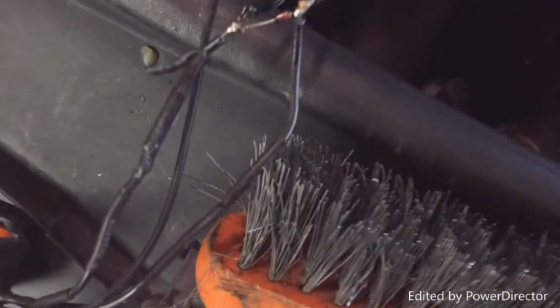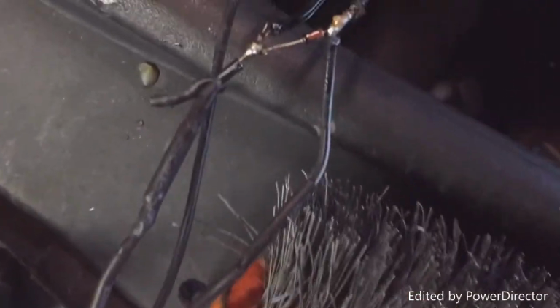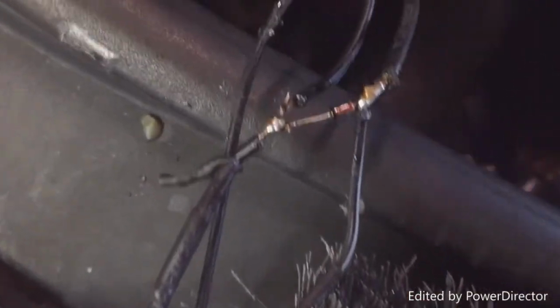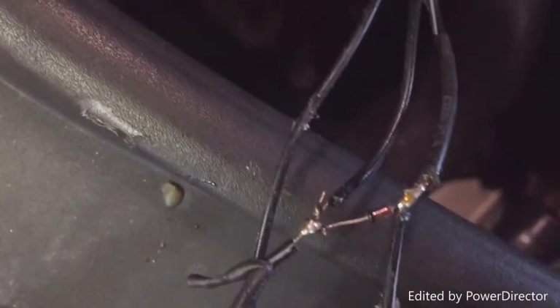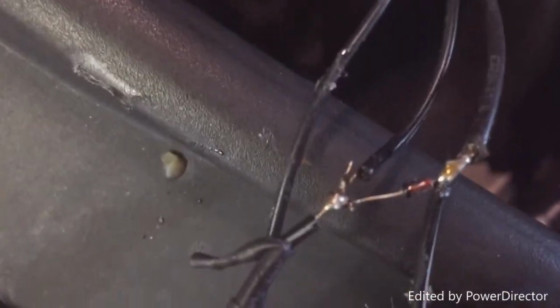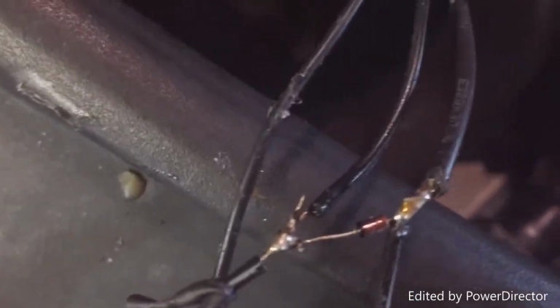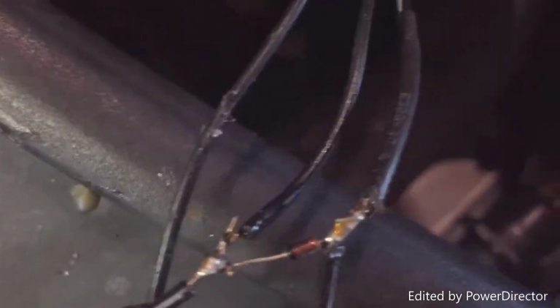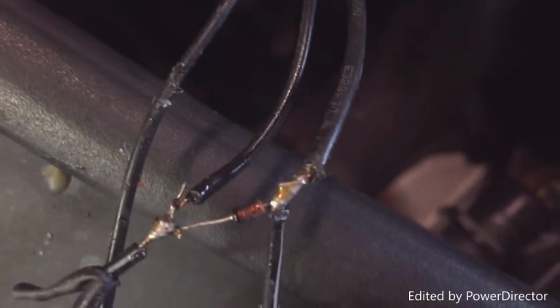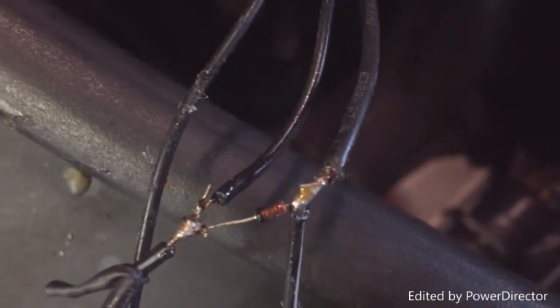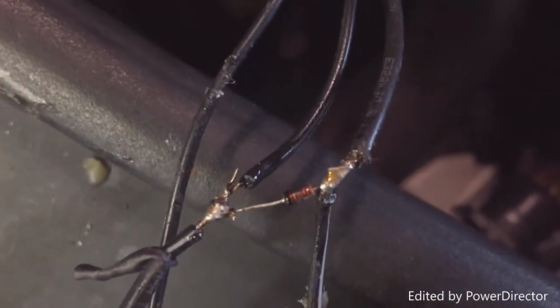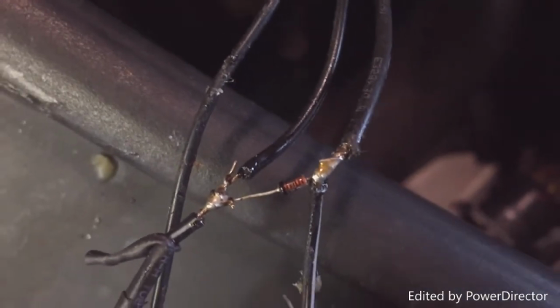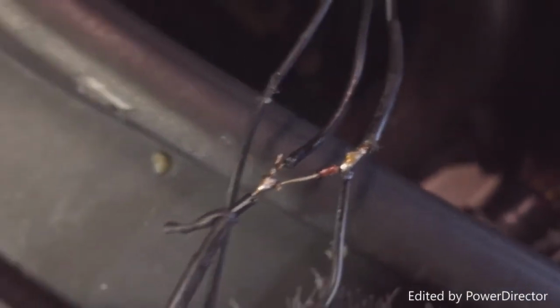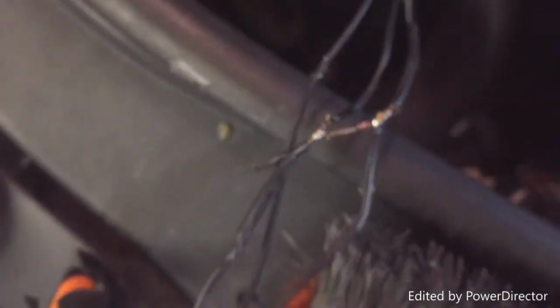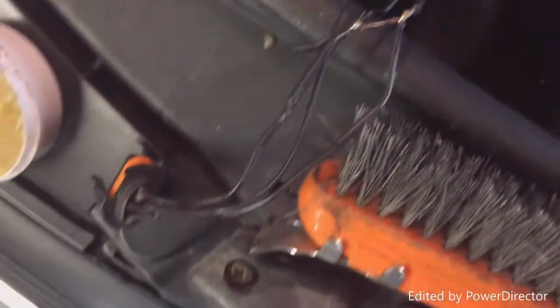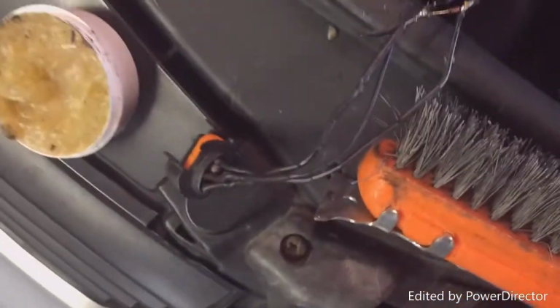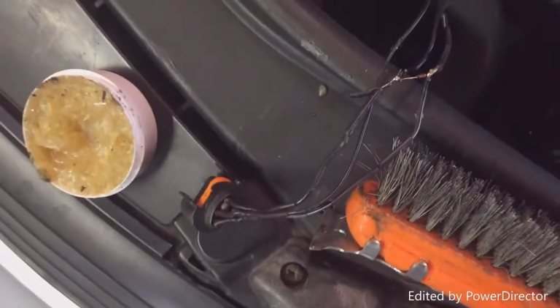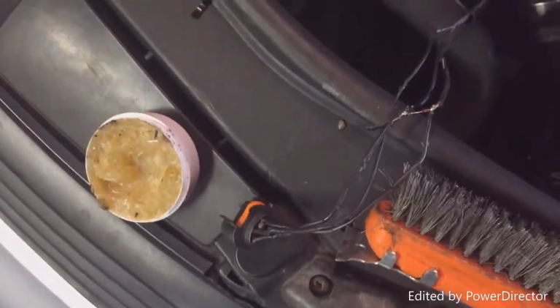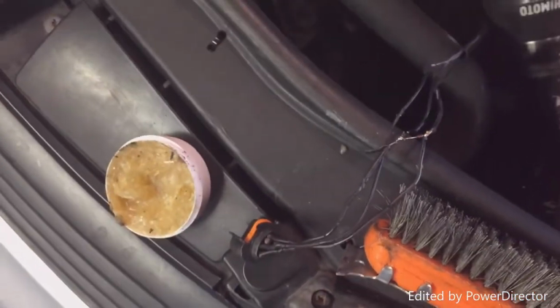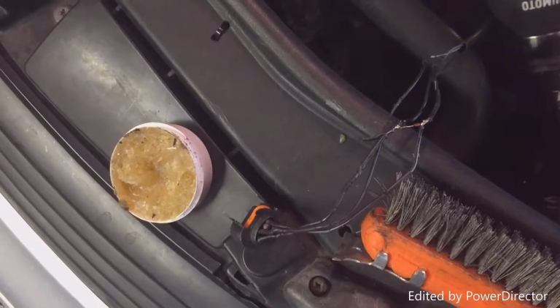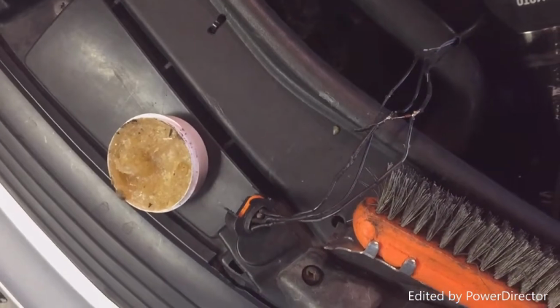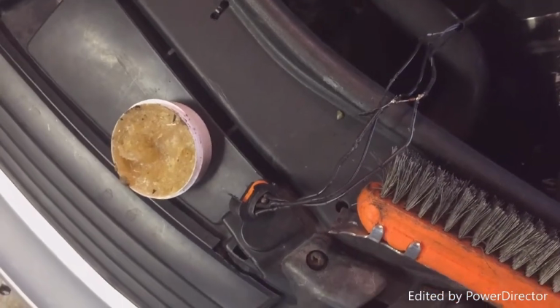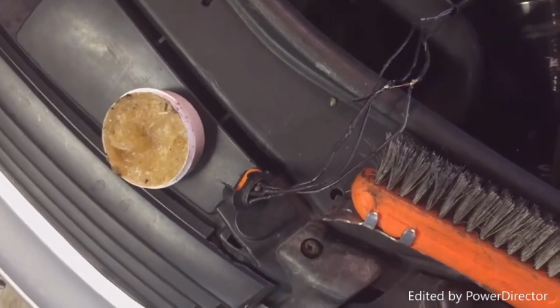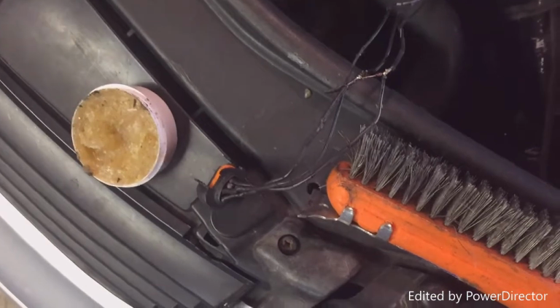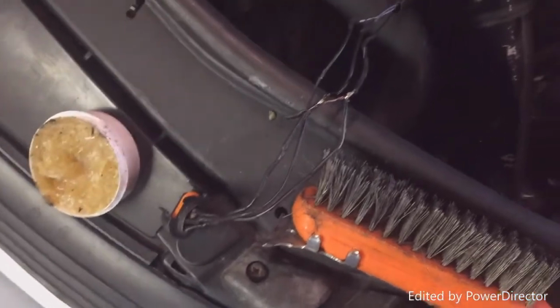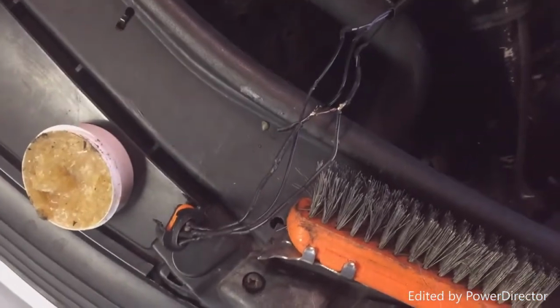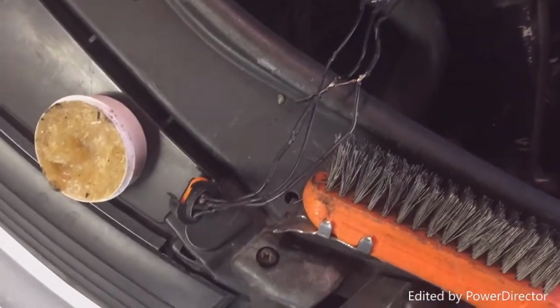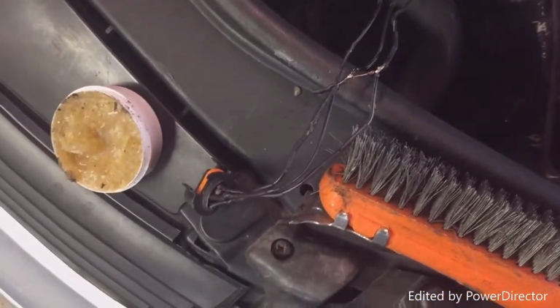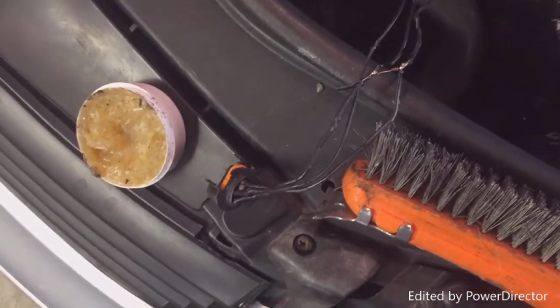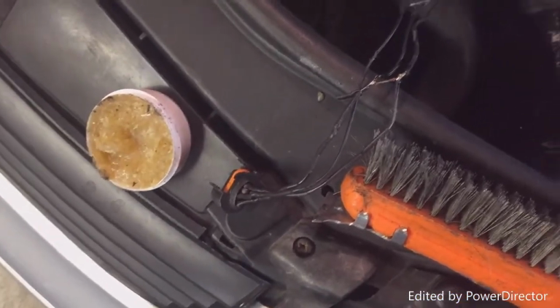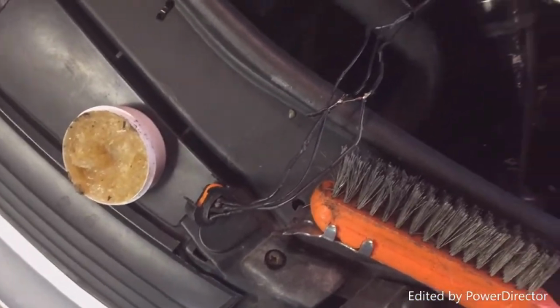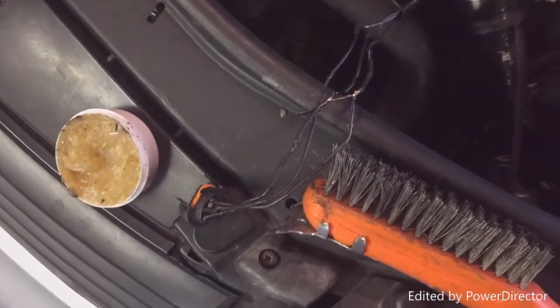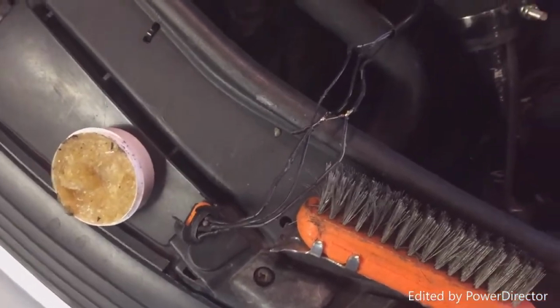Alright guys, once you've got them all soldered up, go and plug this in and start the car and make sure it's still good. Then just electrical tape it all back together and you're good.